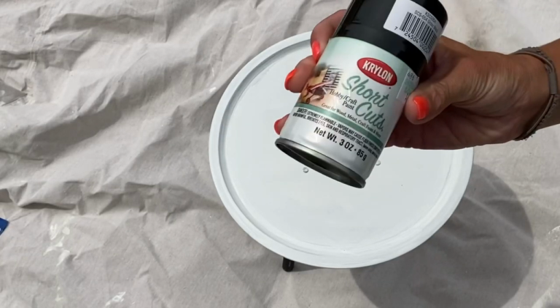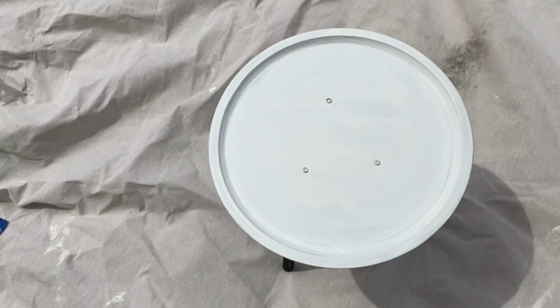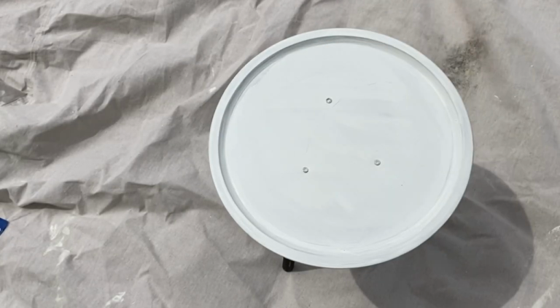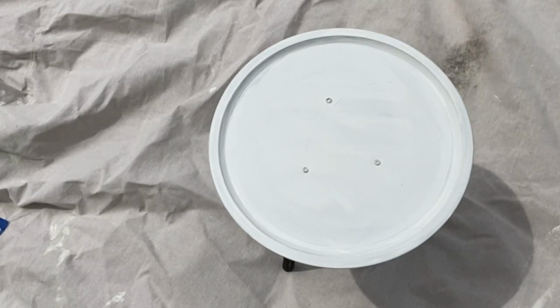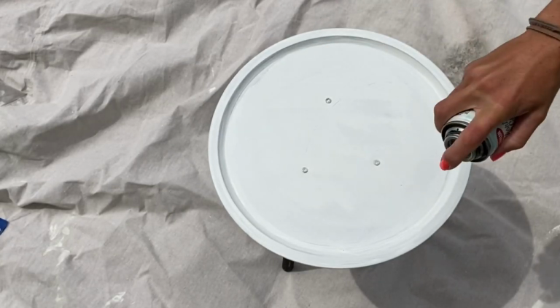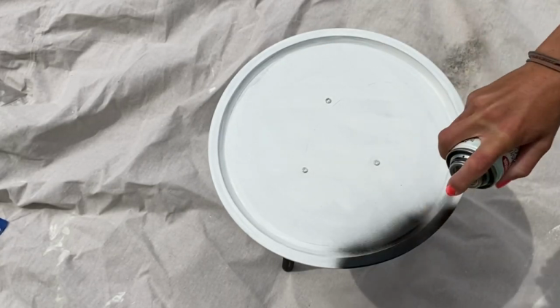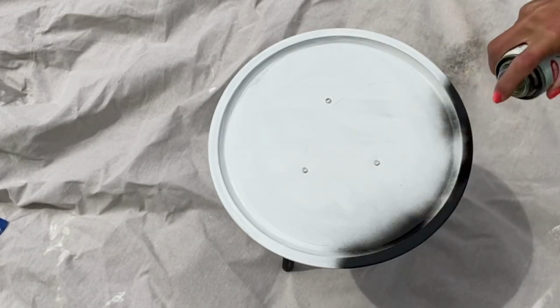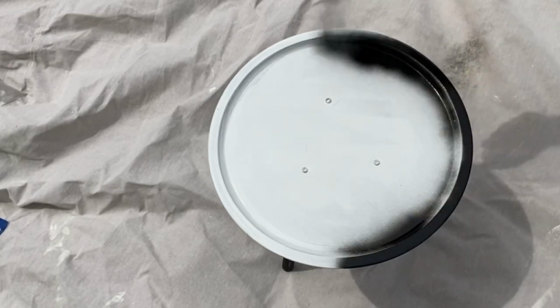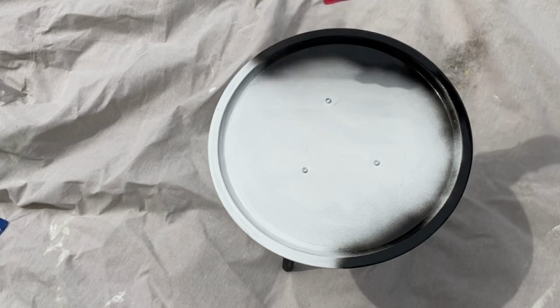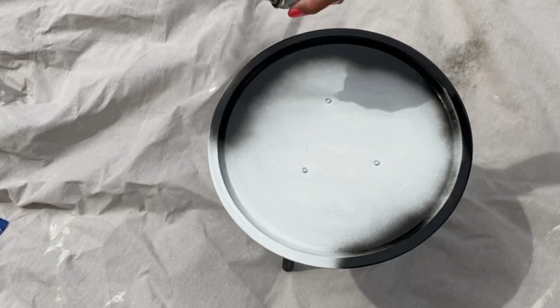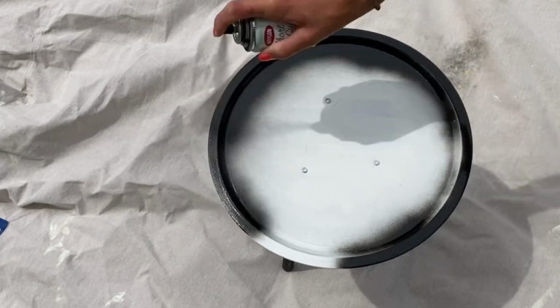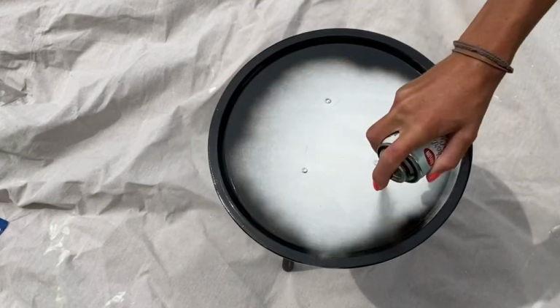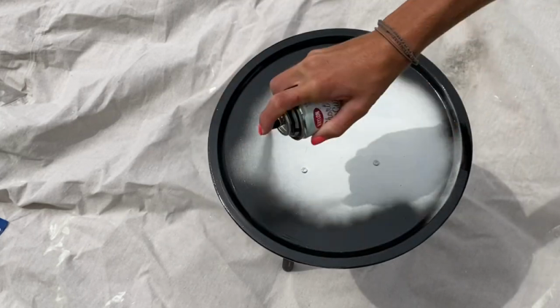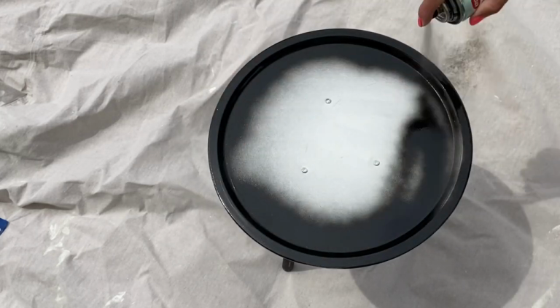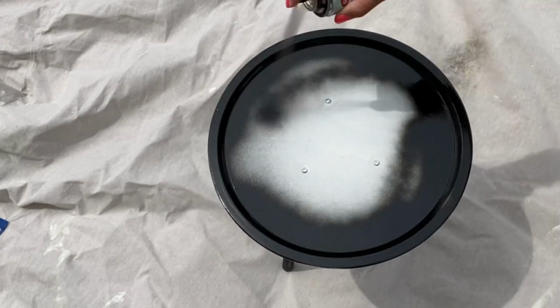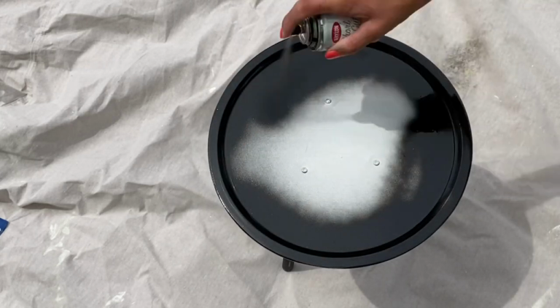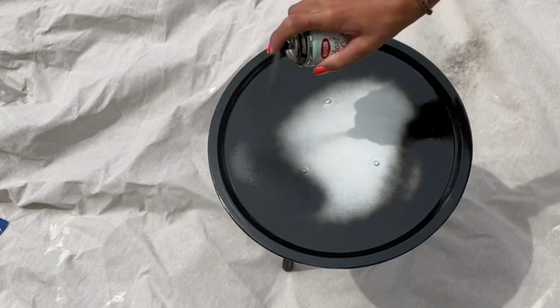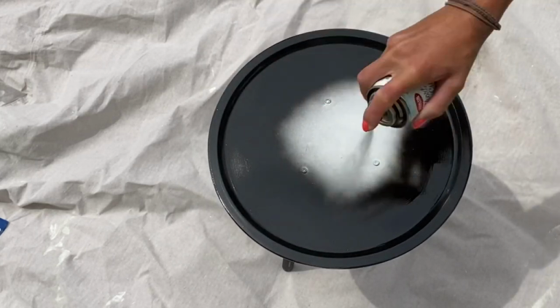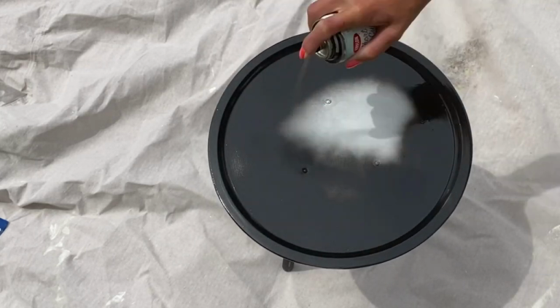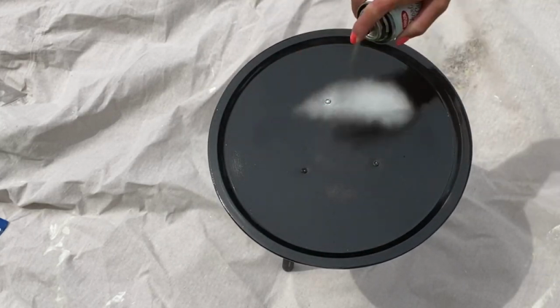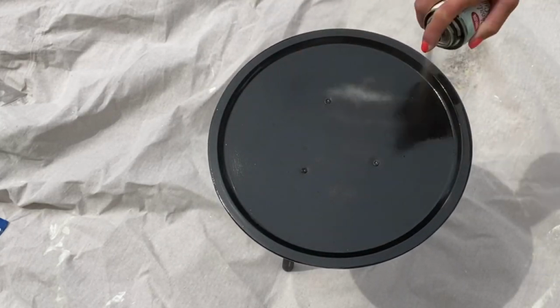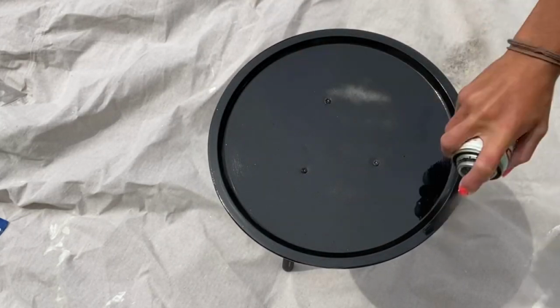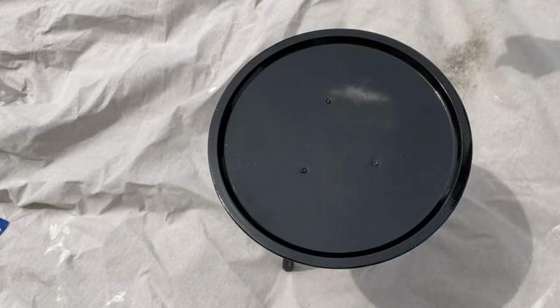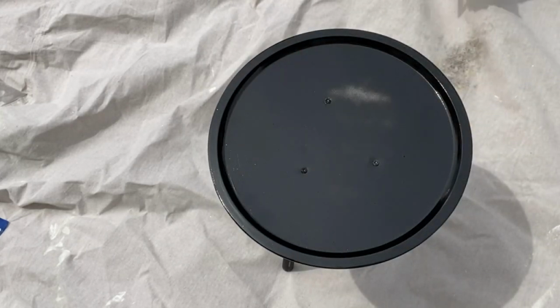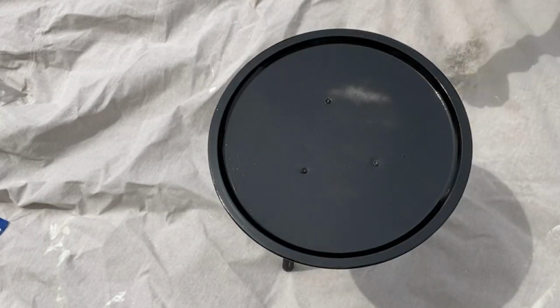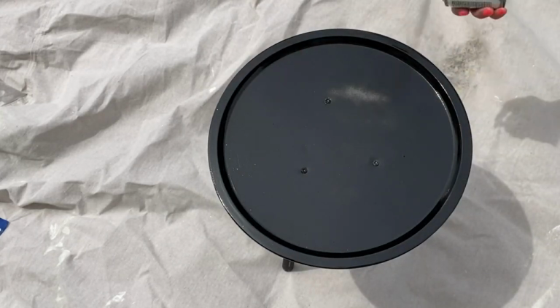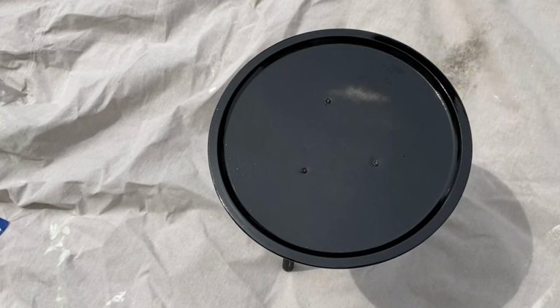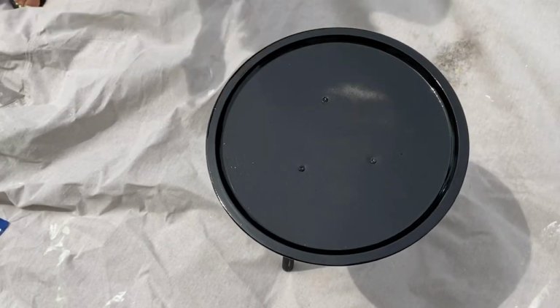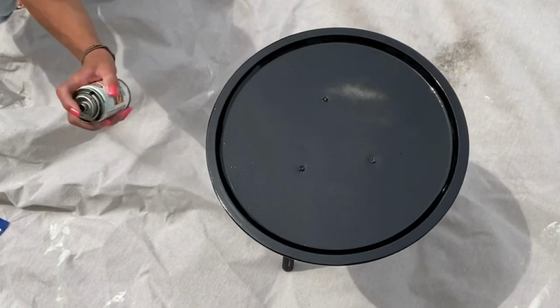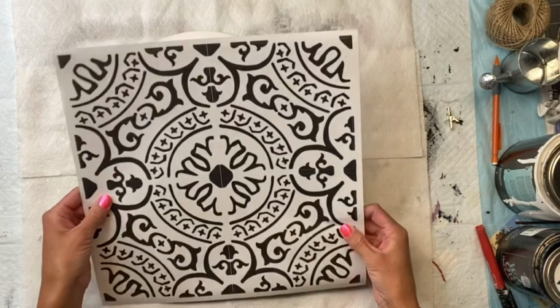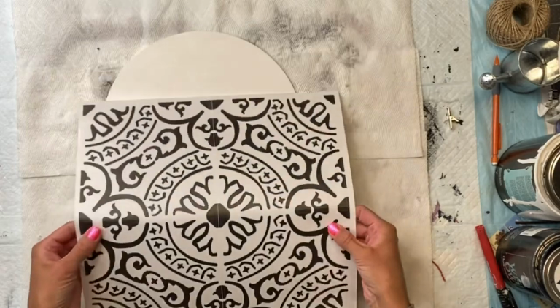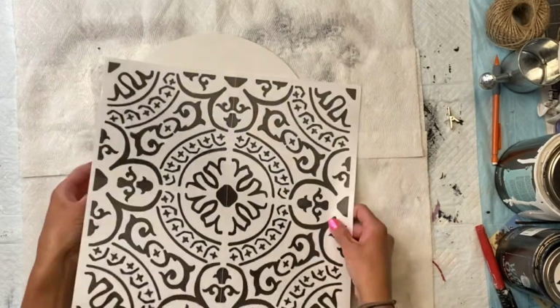I decided to paint the top of the pizza pan with the Krylon Shortcut black spray paint and I allowed that to dry.